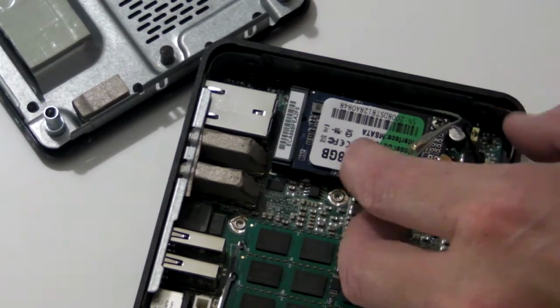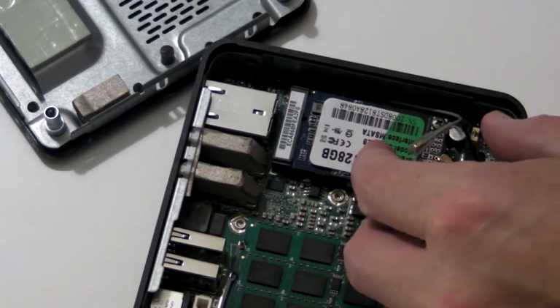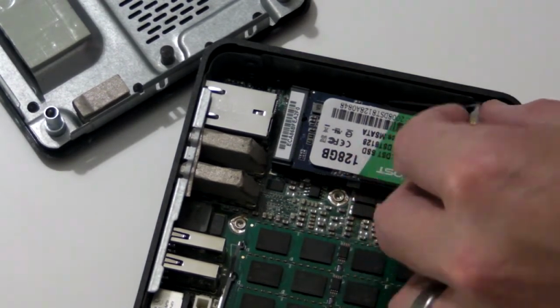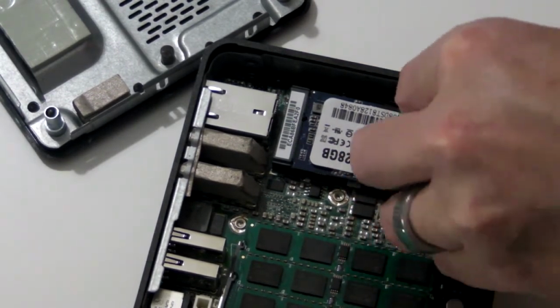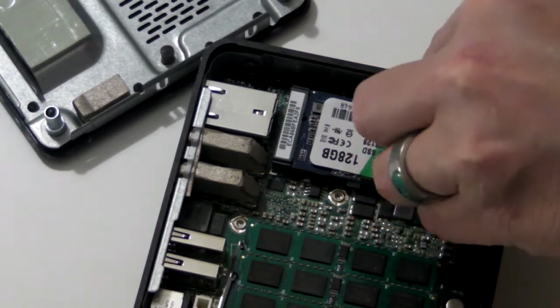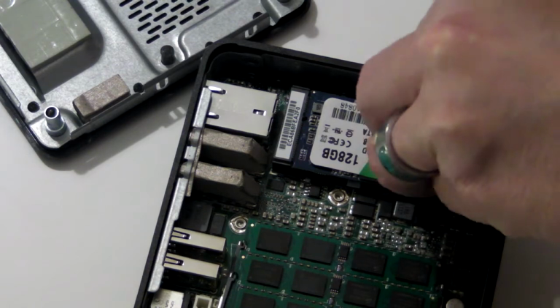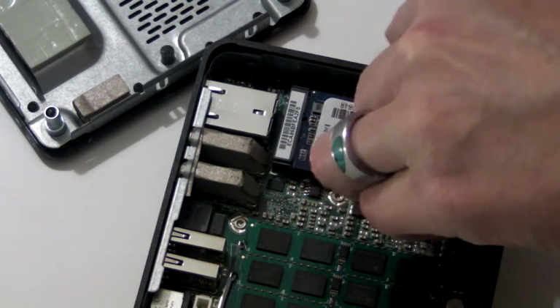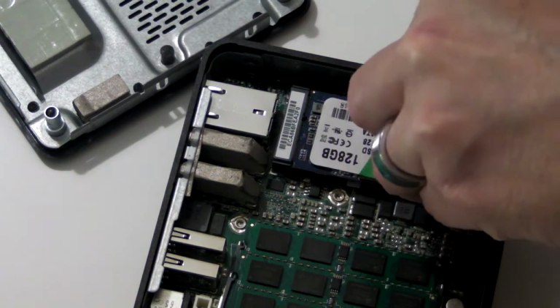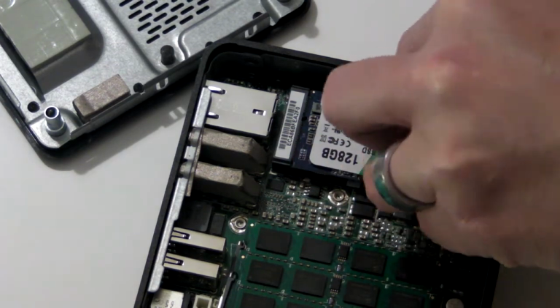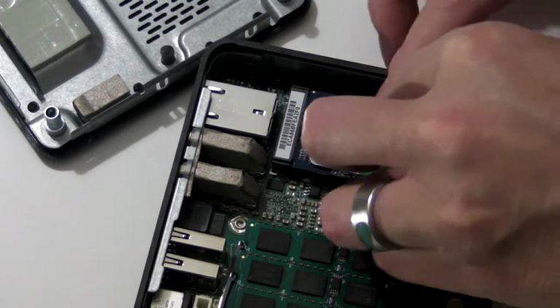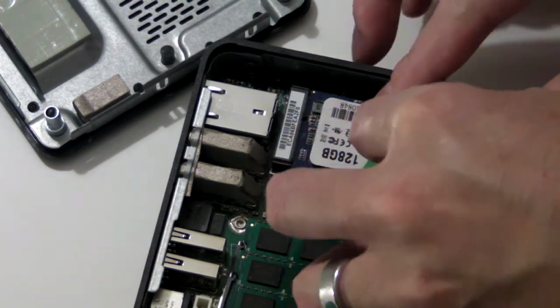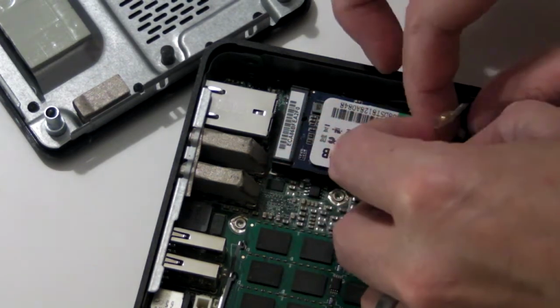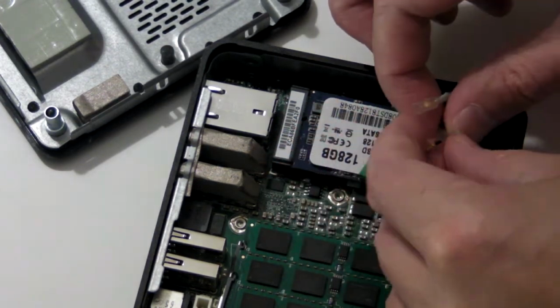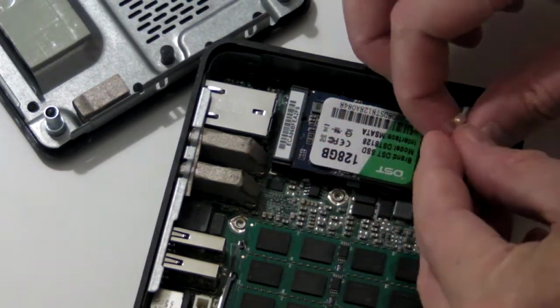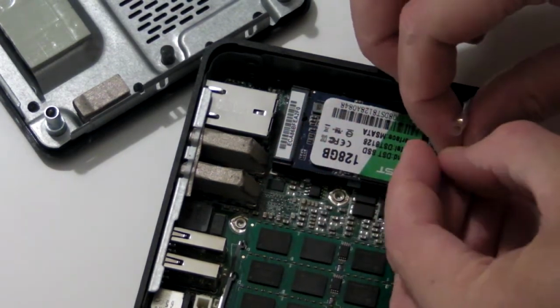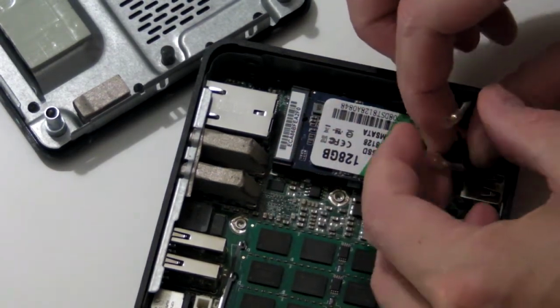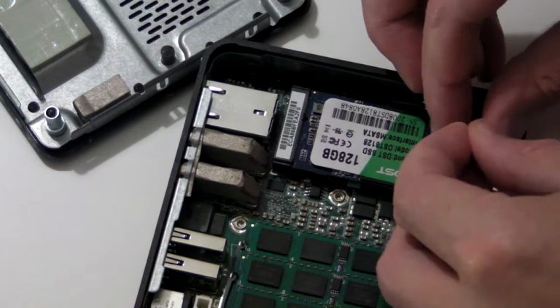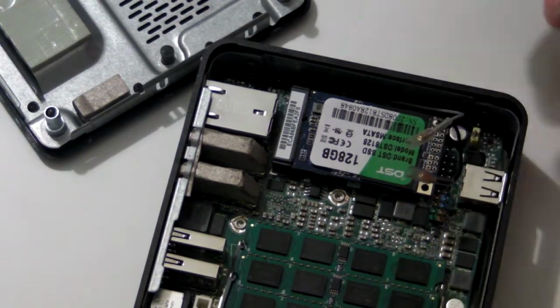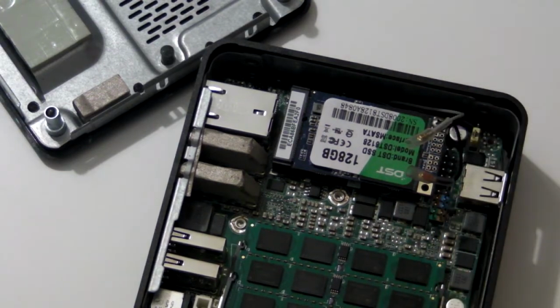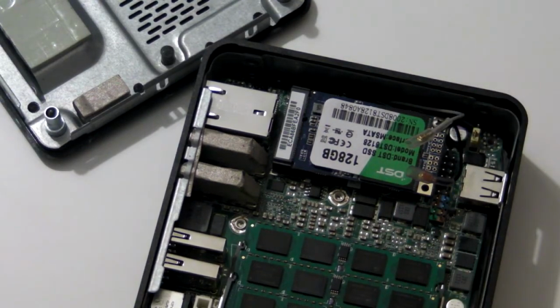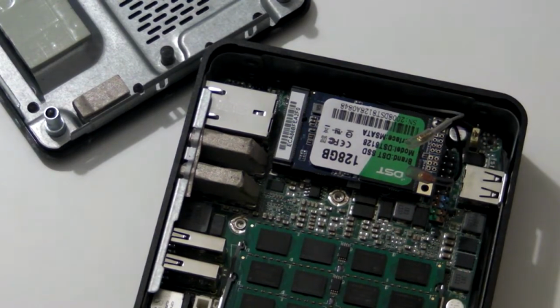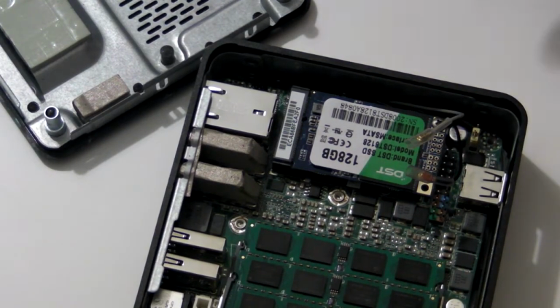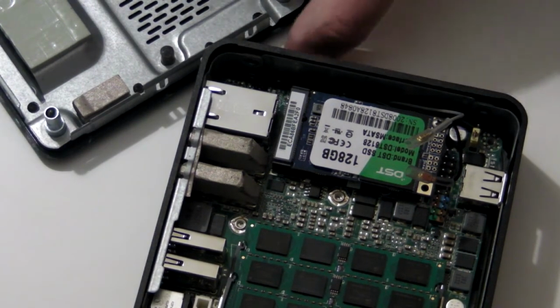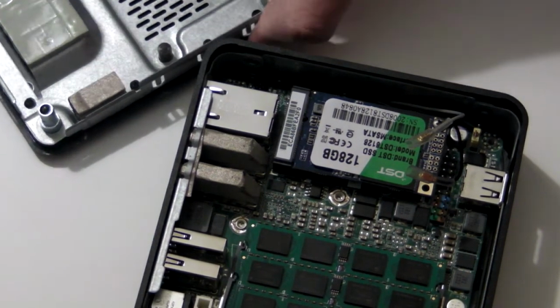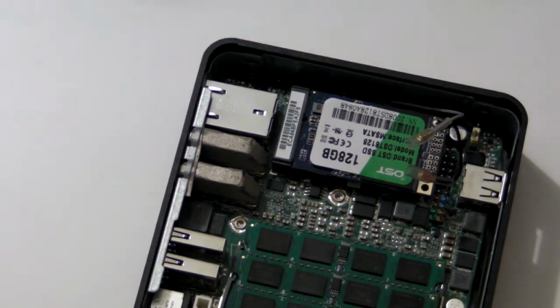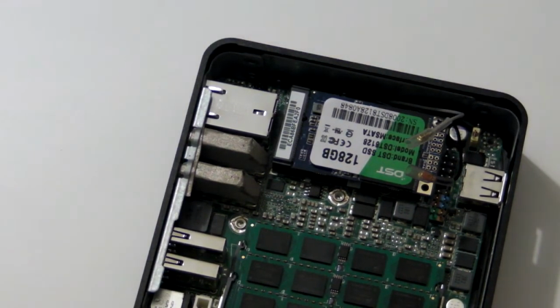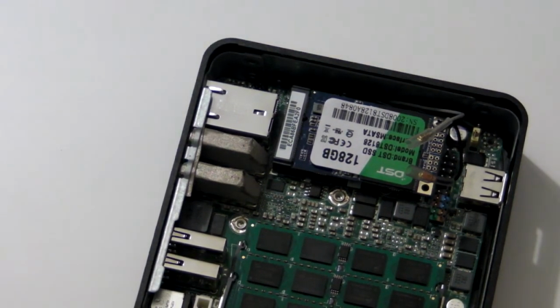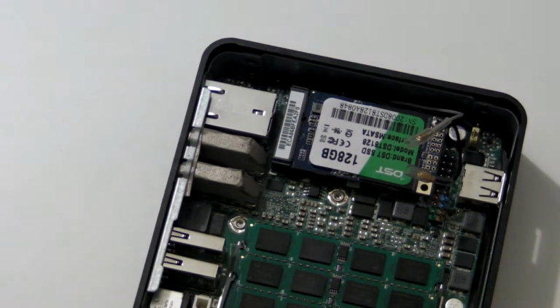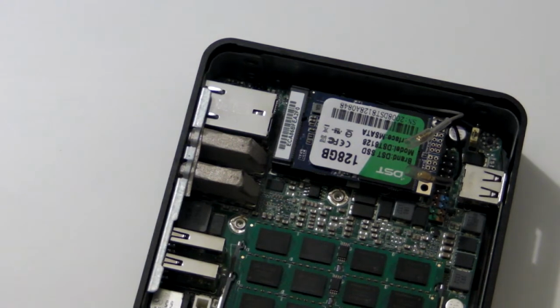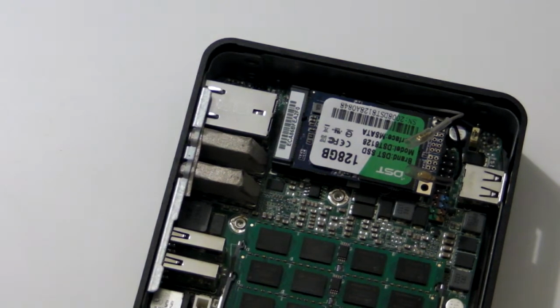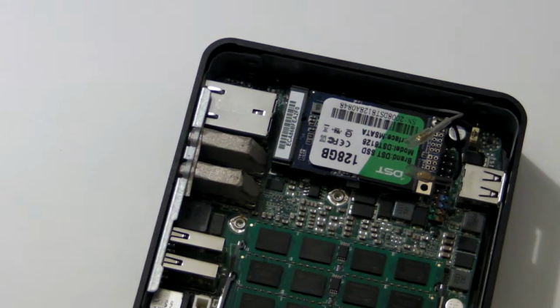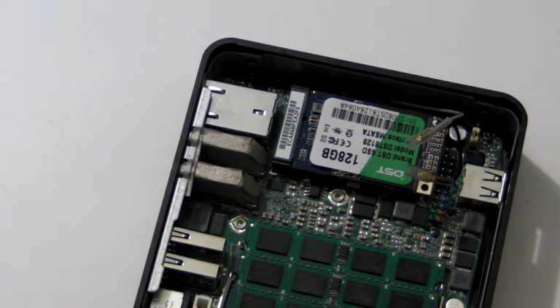These are antenna wires that were connected to a Wi-Fi card I previously removed. Pull the clear plastic collars over the metal tips so they can't accidentally short circuit anything. If you still have a Wi-Fi card installed, you can skip this step.